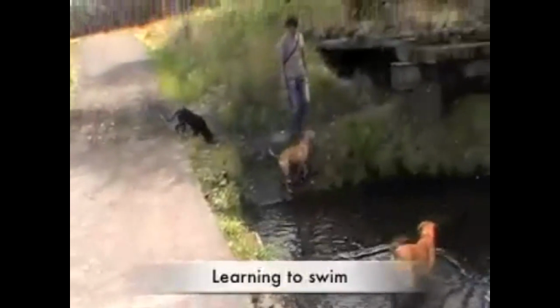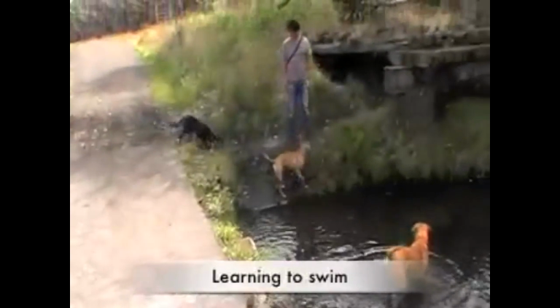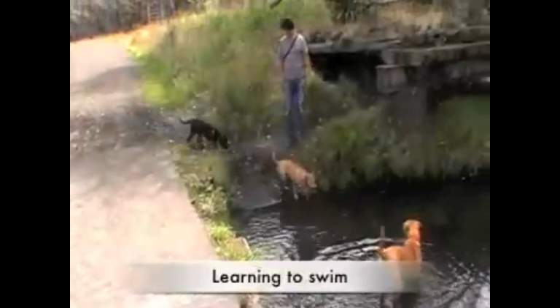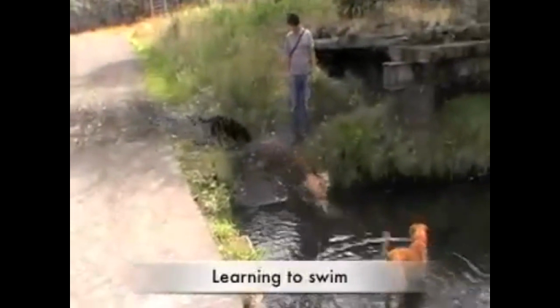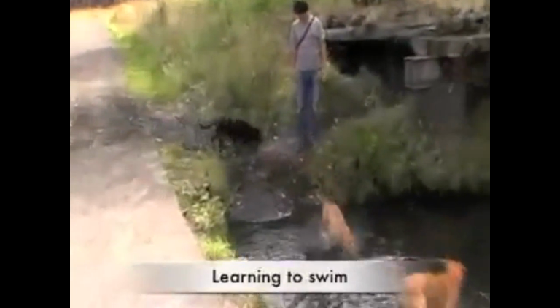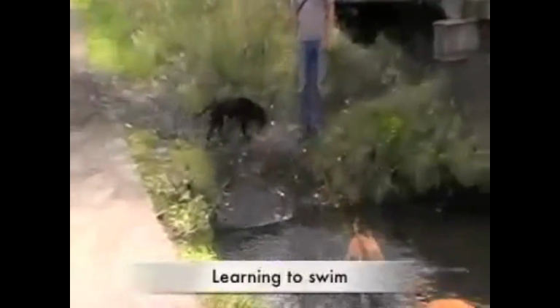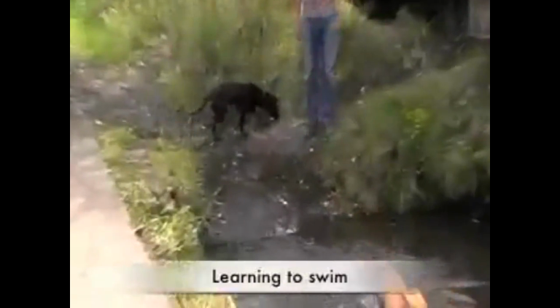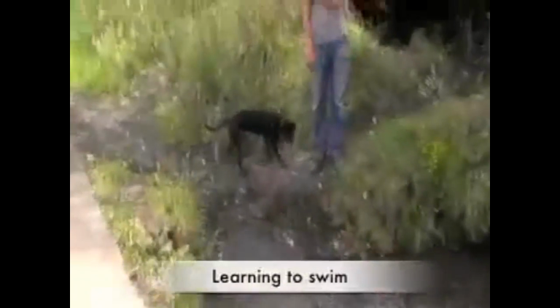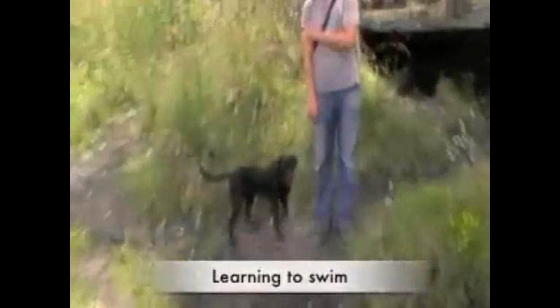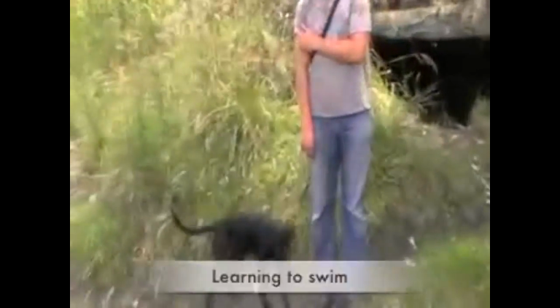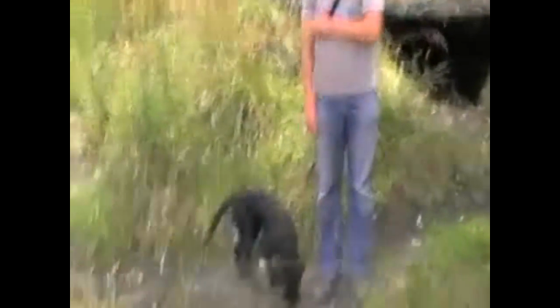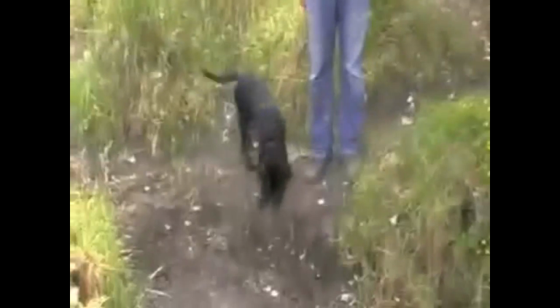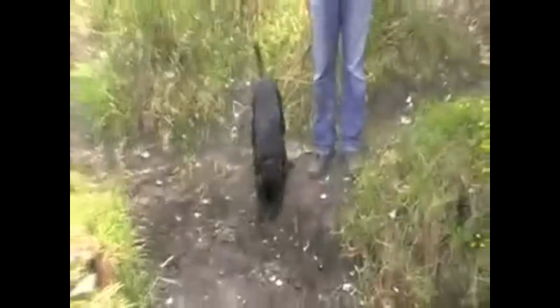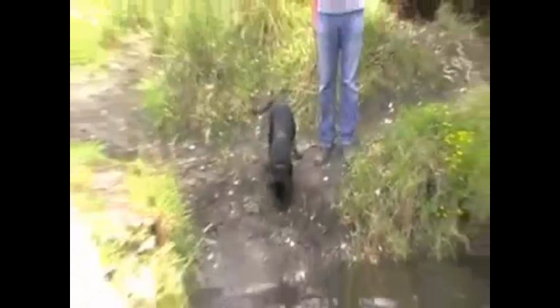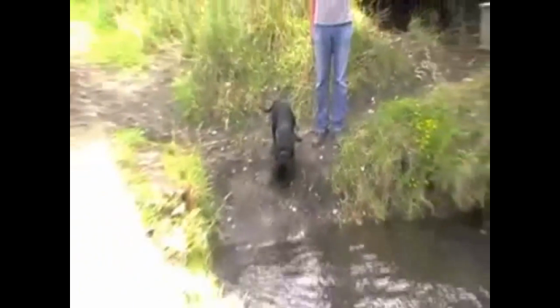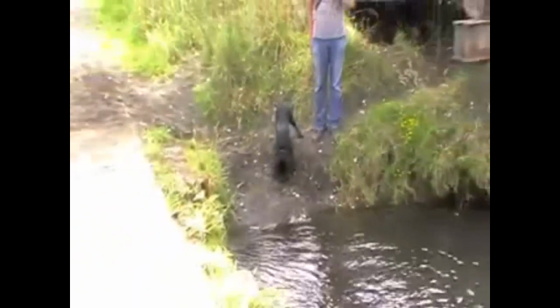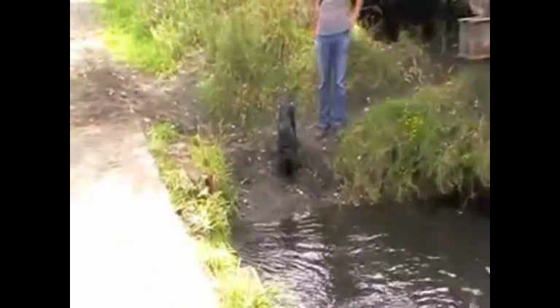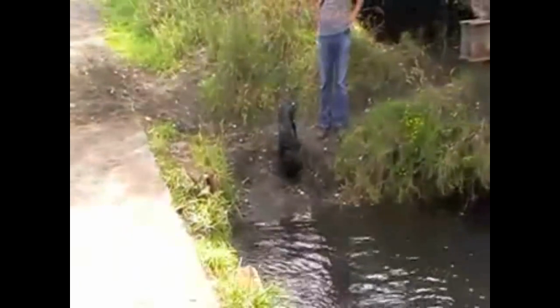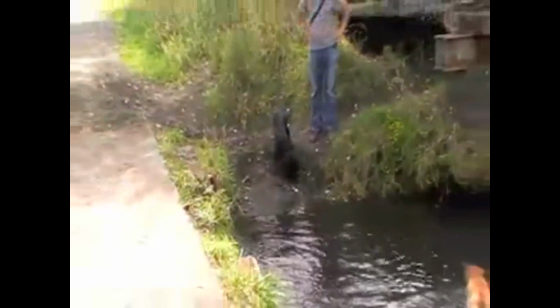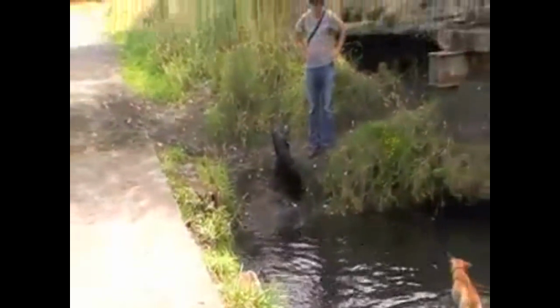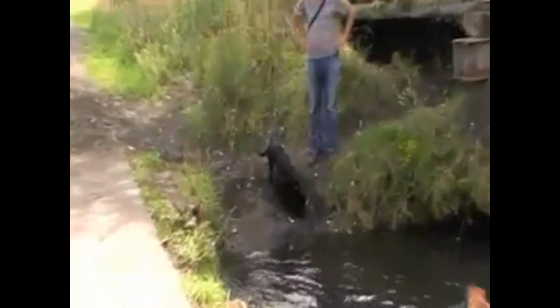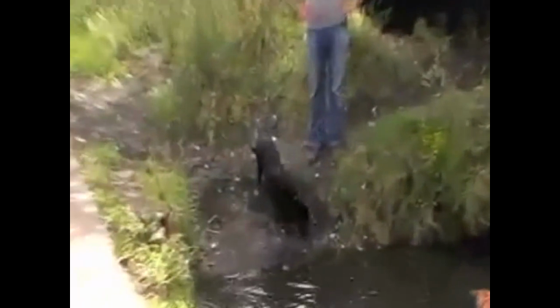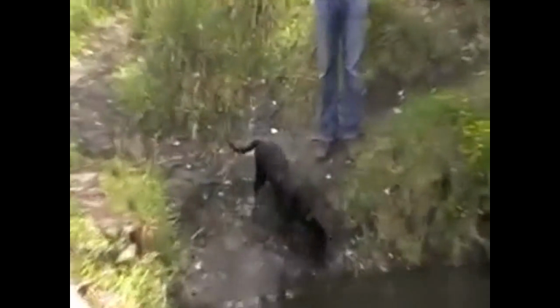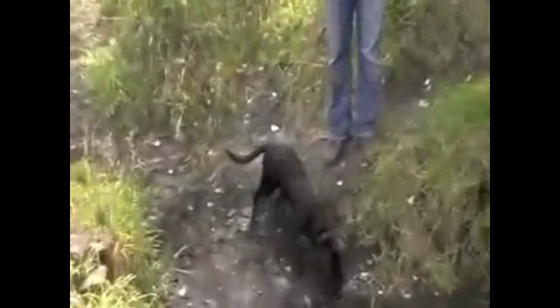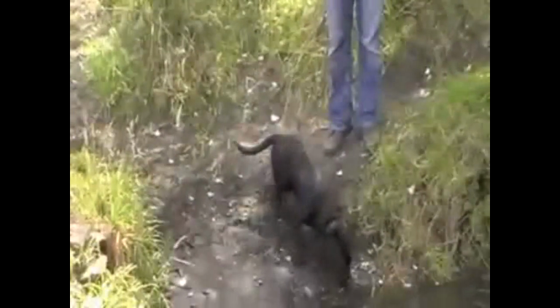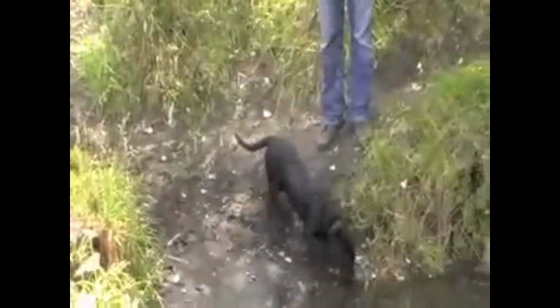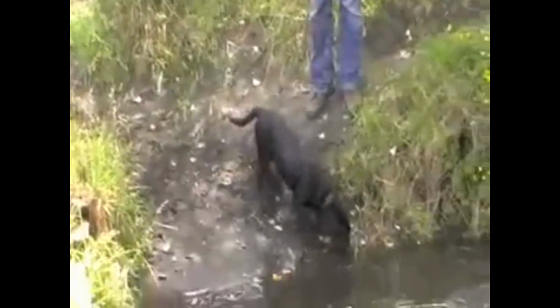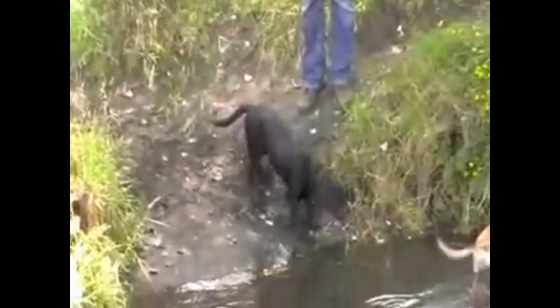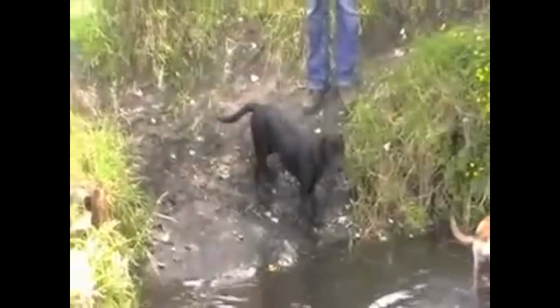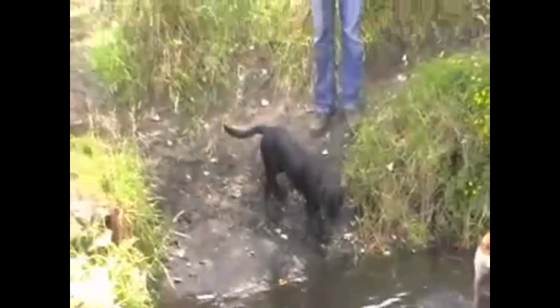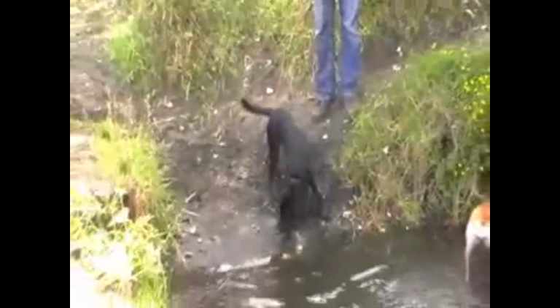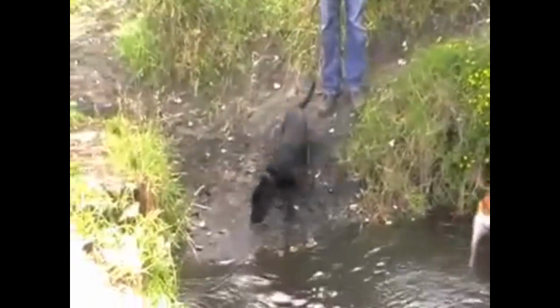This is Nala. She's an older puppy, and as you can tell, she's never been near water and she's being very wary. What we're going to do here is stay calm, be patient, and have fun in the water.